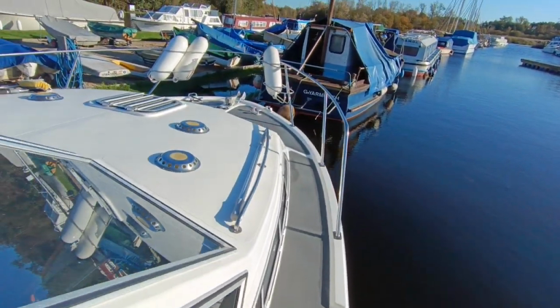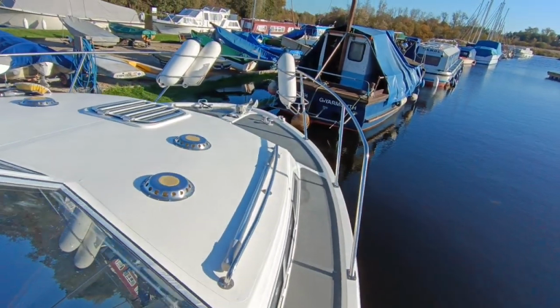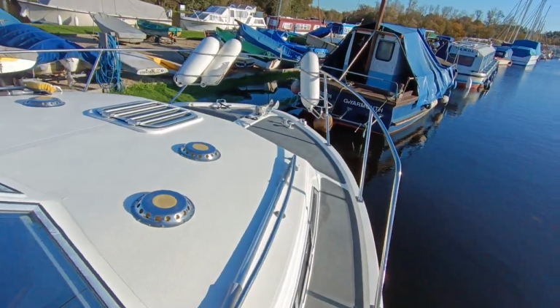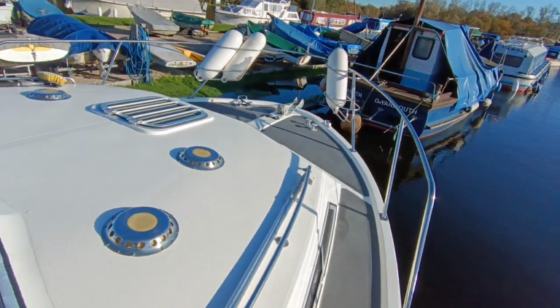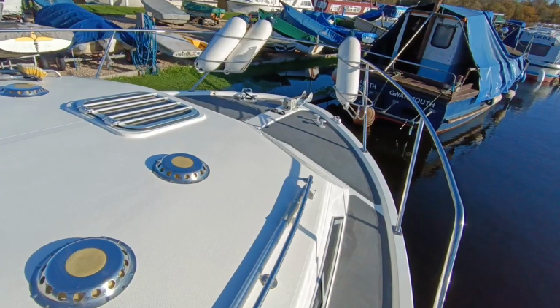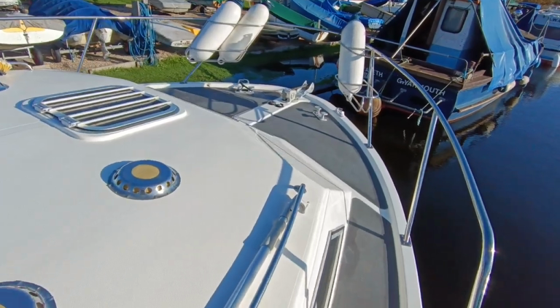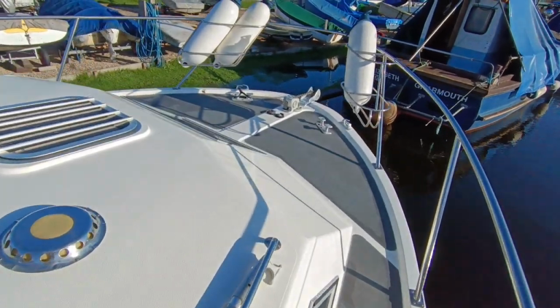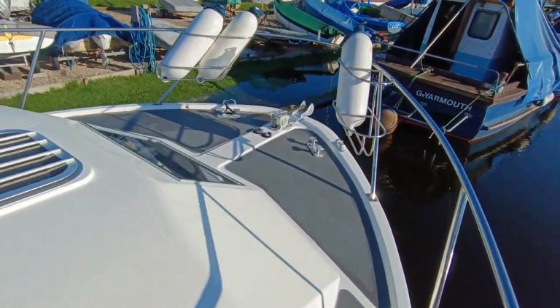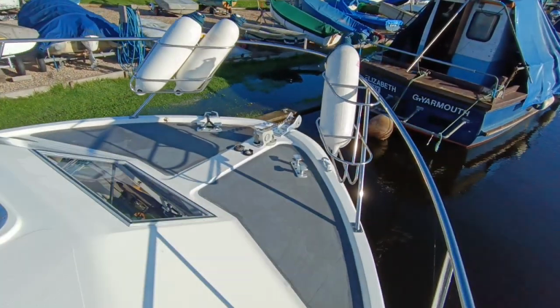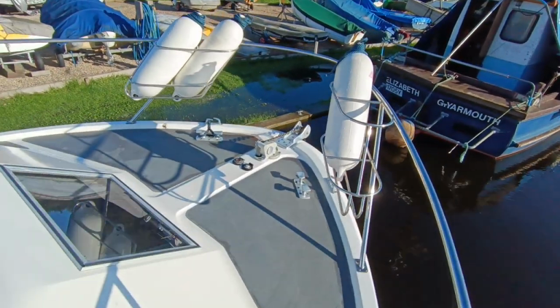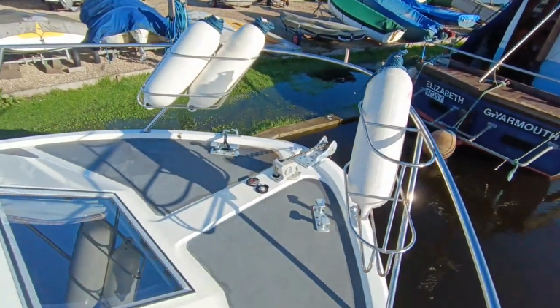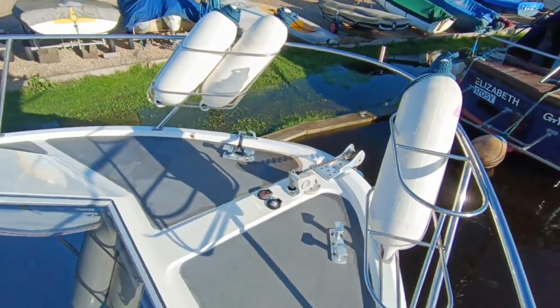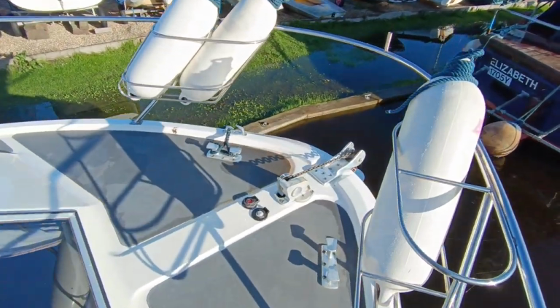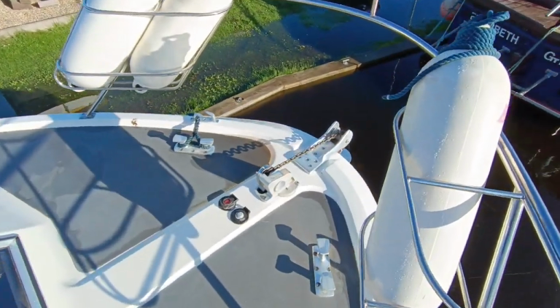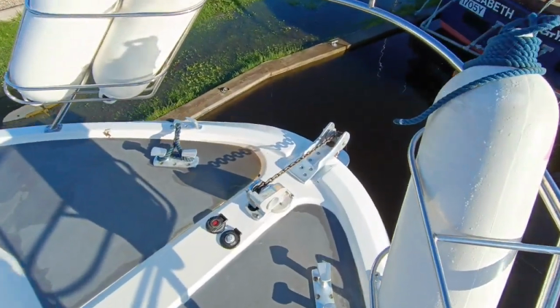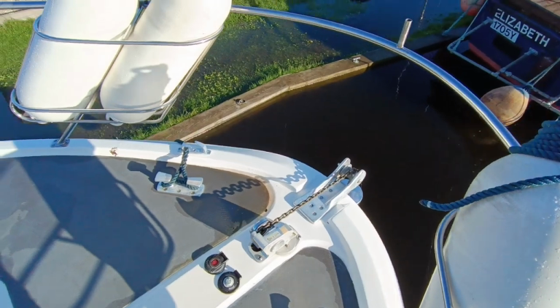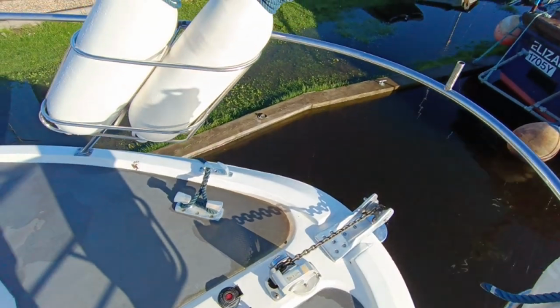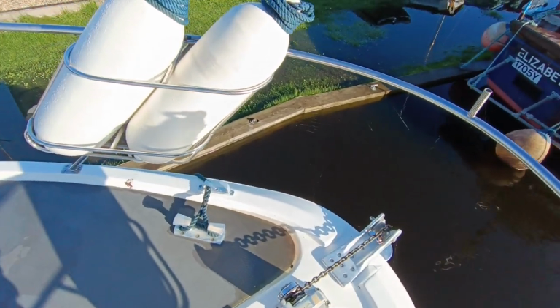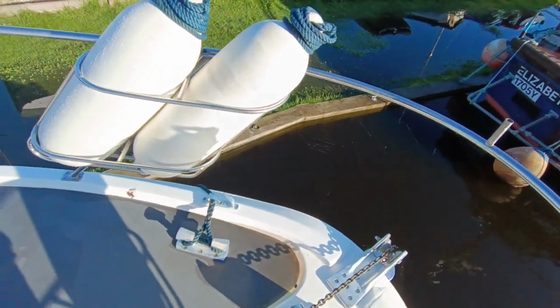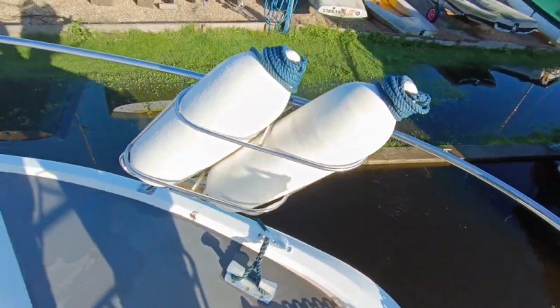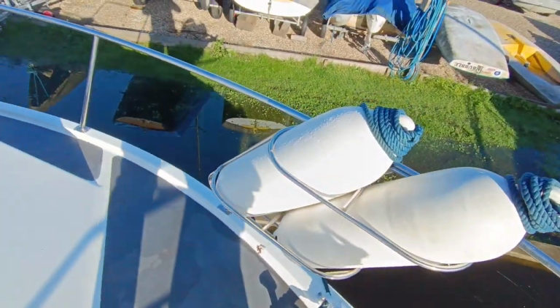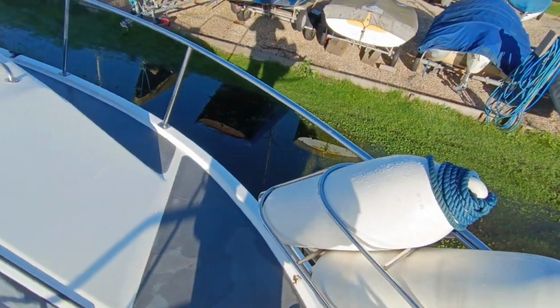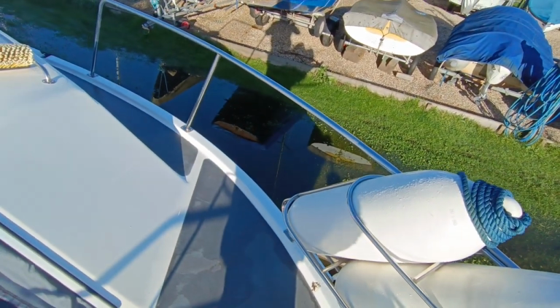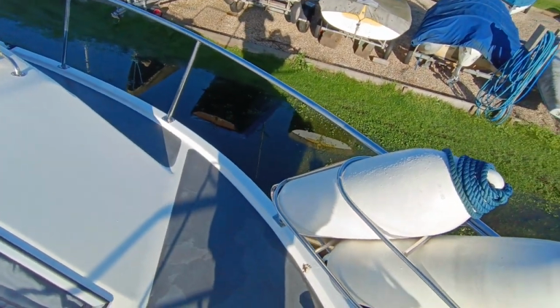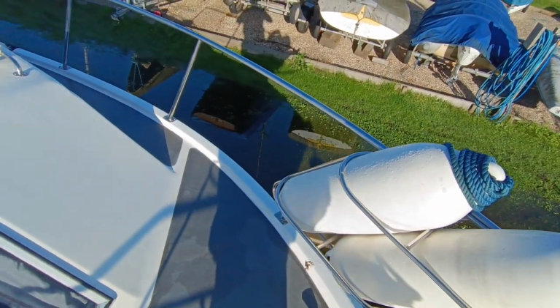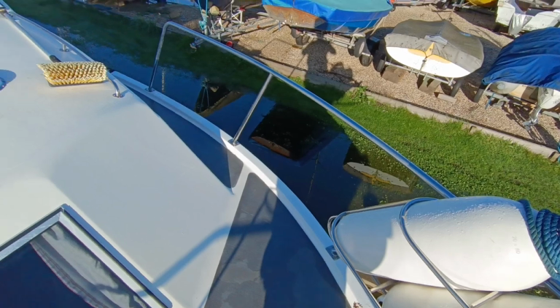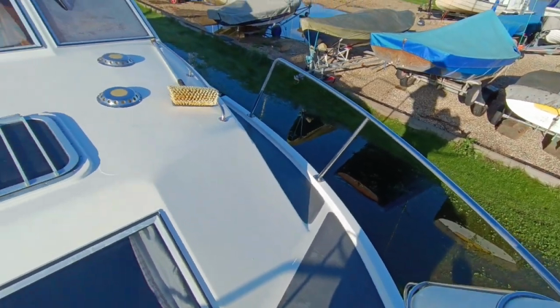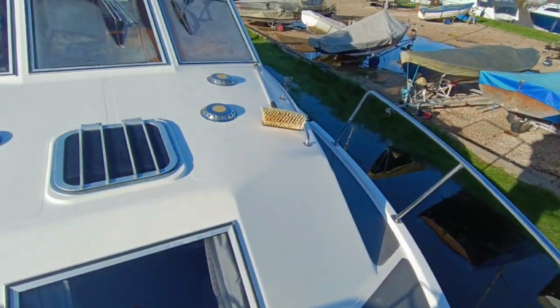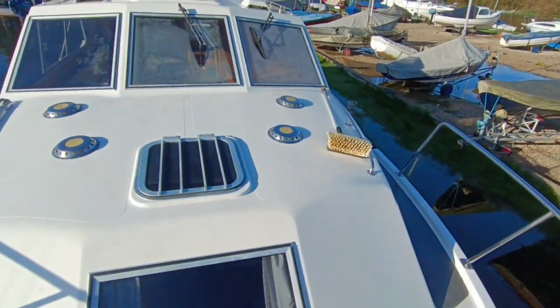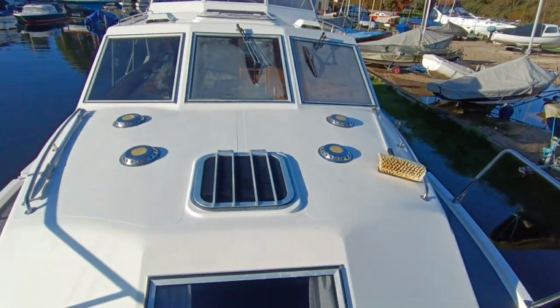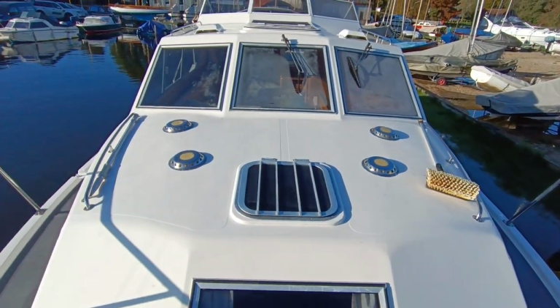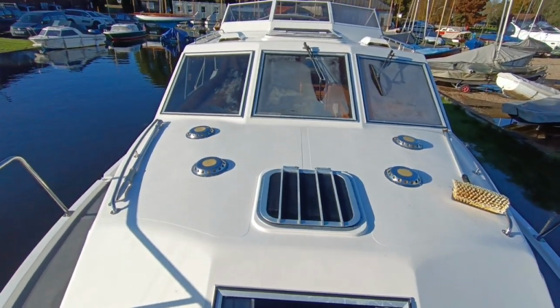Nice grey deck treadways, windlass — anchor winch, sorry — and bow thruster. More fender storage on the fender baskets. Really nice quality boat.